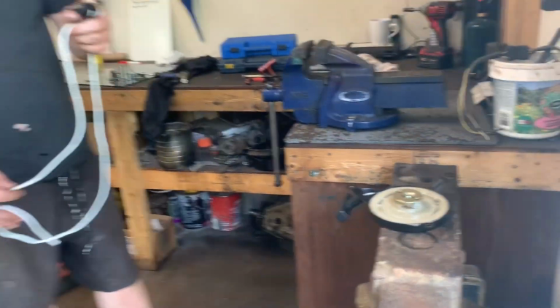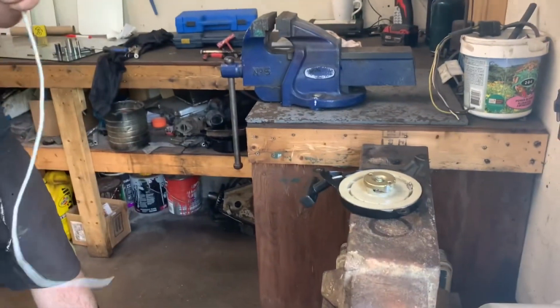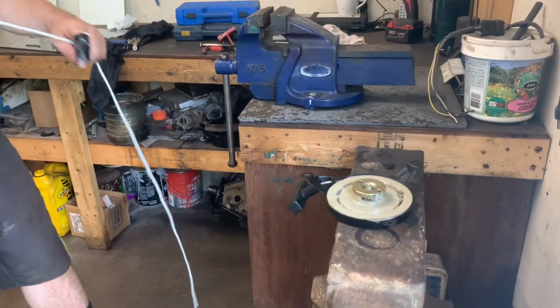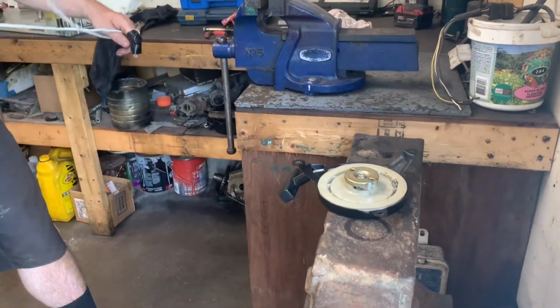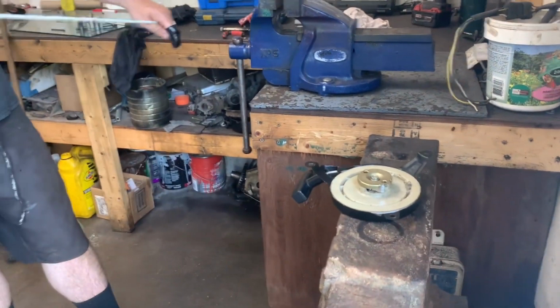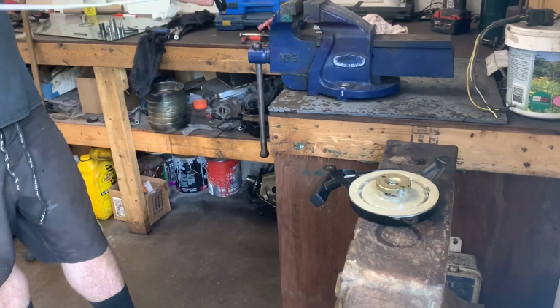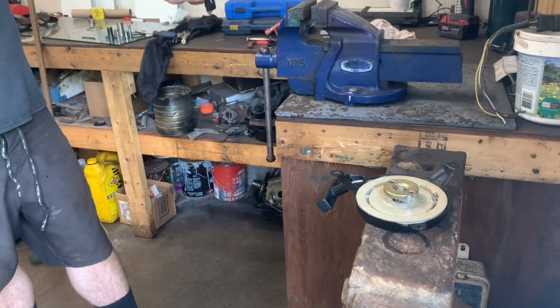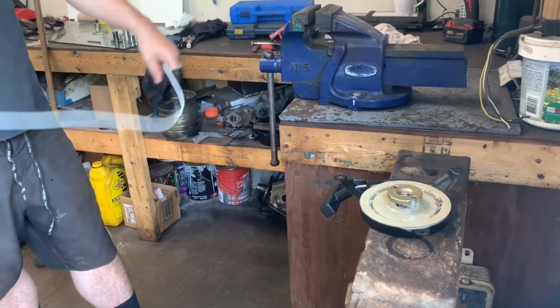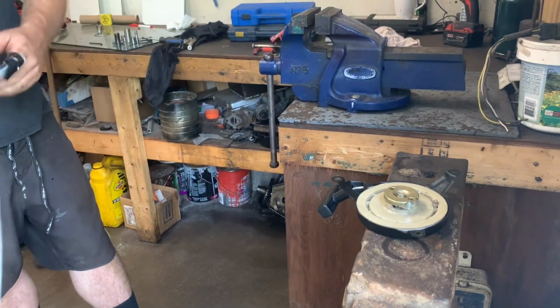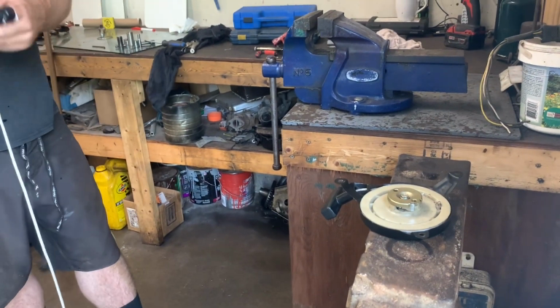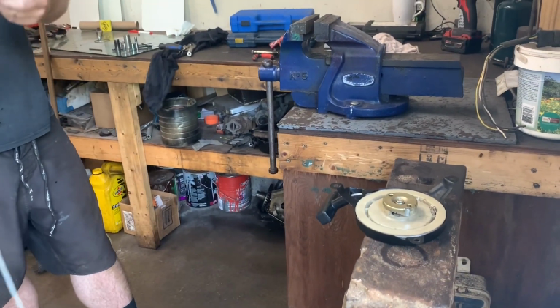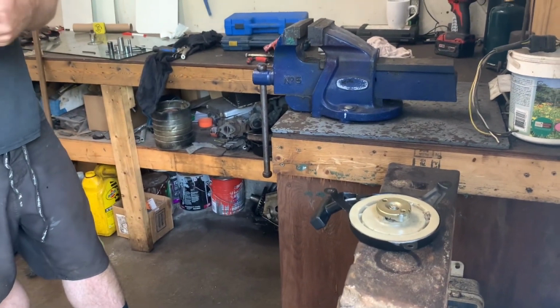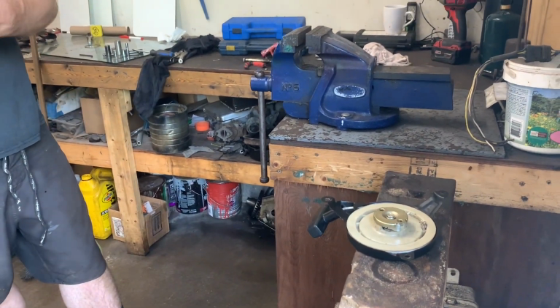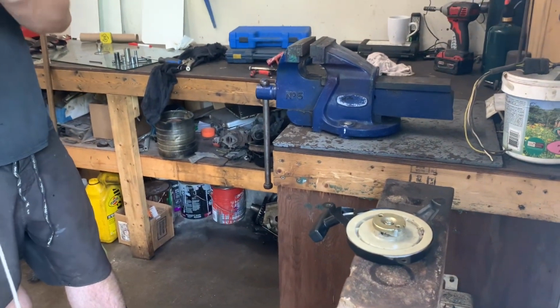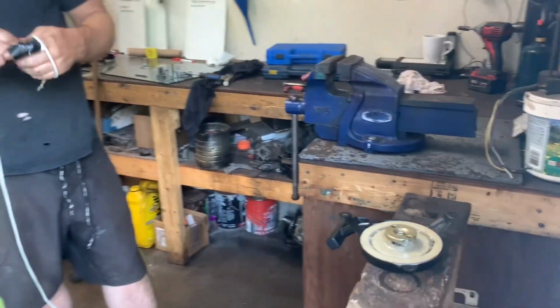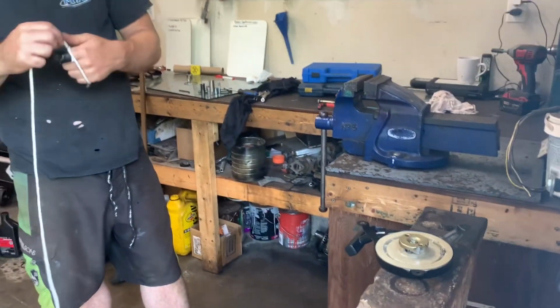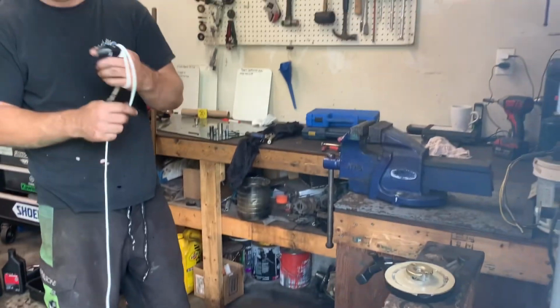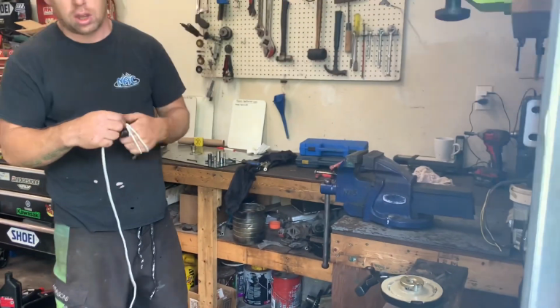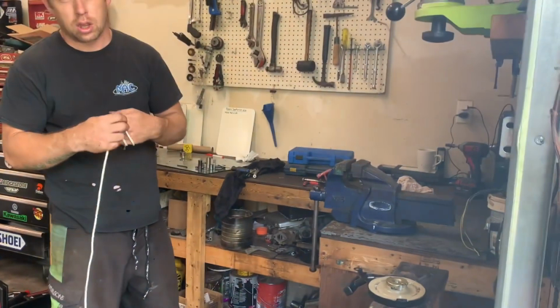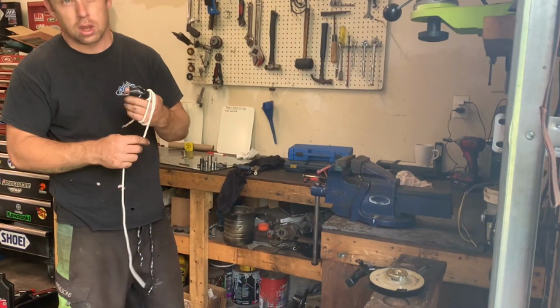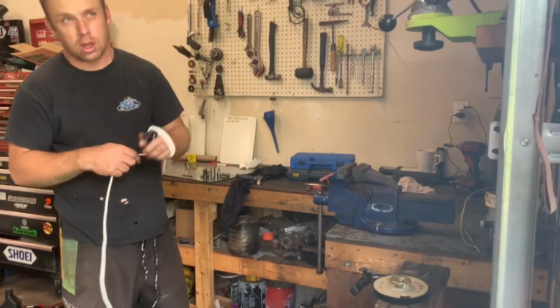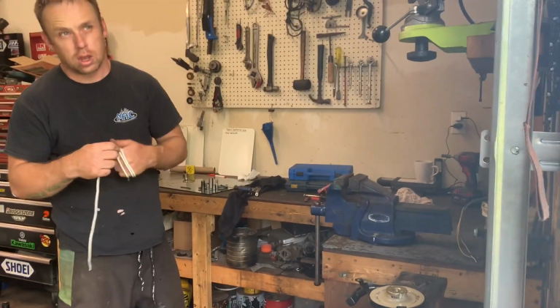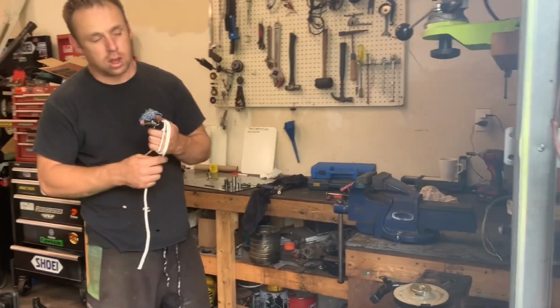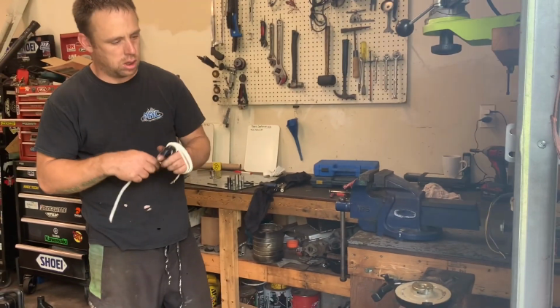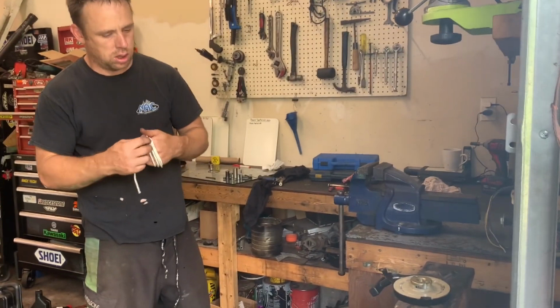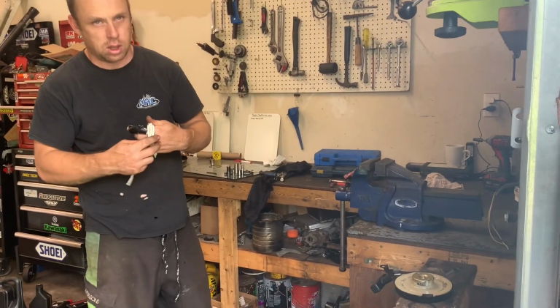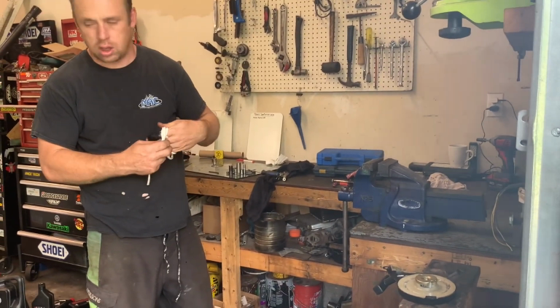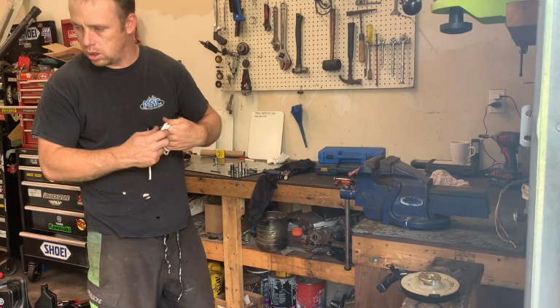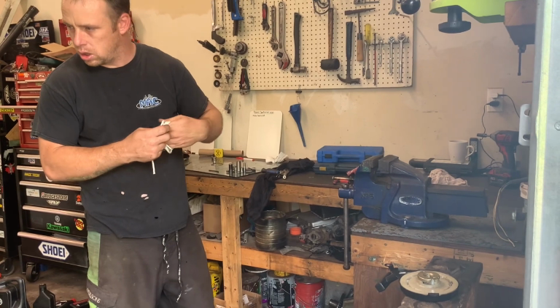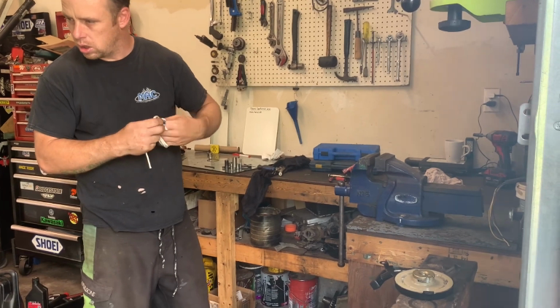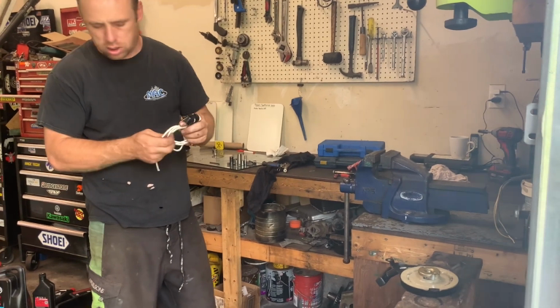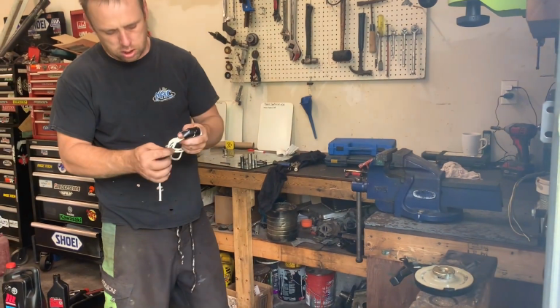All right. So there you have it — a quick little fix on the pull cord on a lawnmower. All right guys, thanks for stopping by the shop again, and we will pick you up in the next video. Don't forget to subscribe, hit the like button, and feel free to leave us a comment. Bye, I'll see you next time.